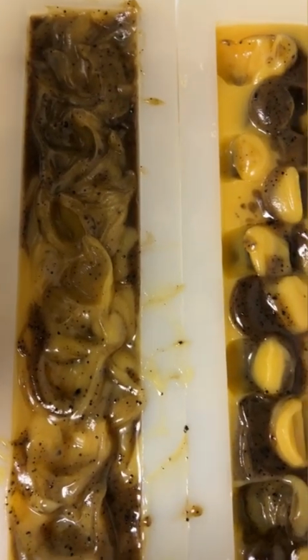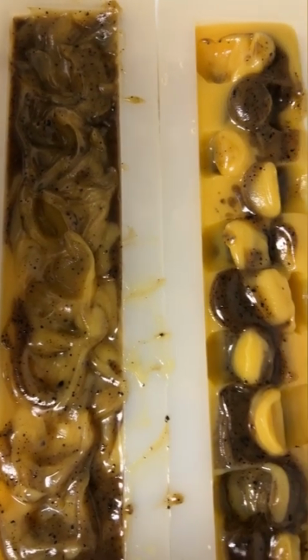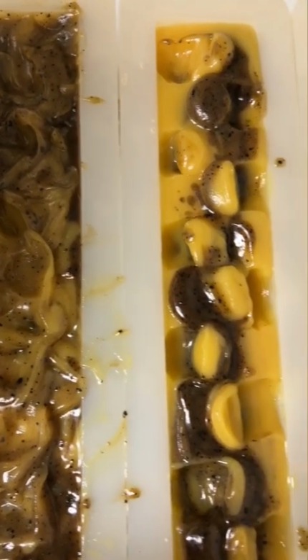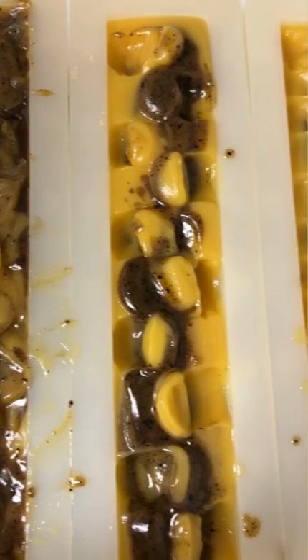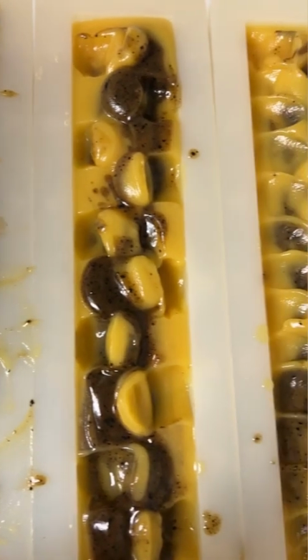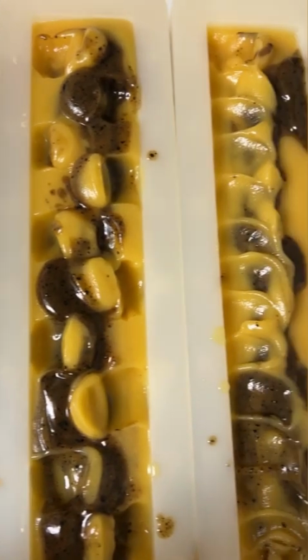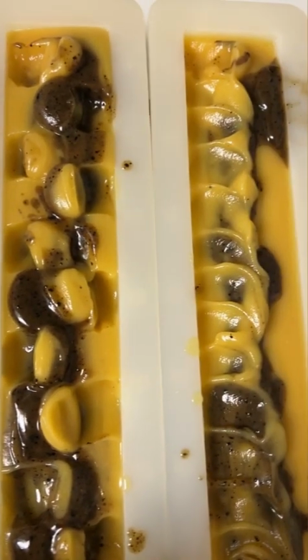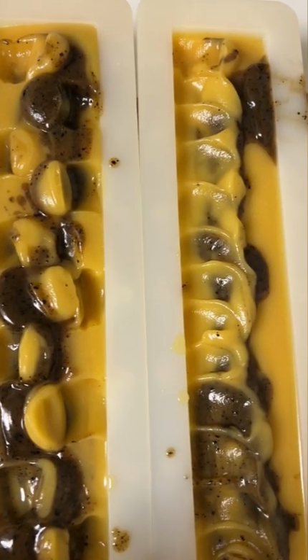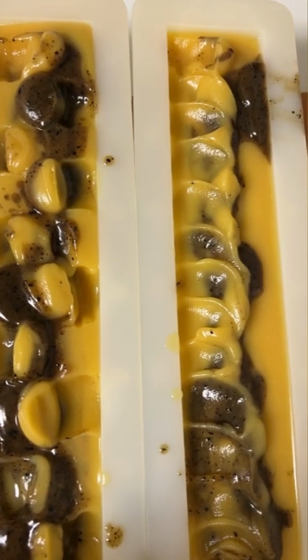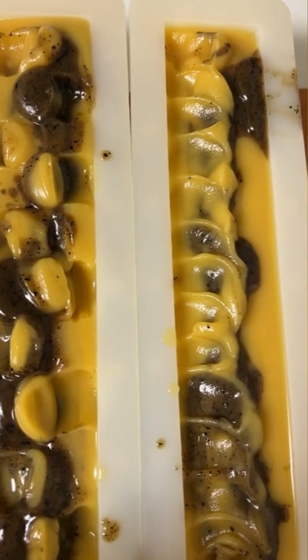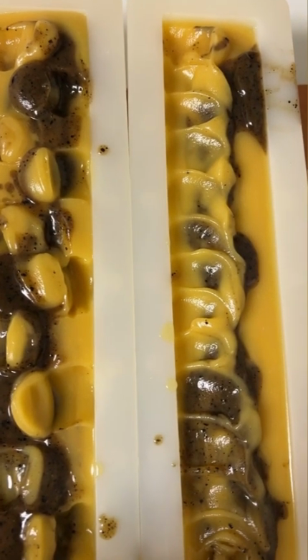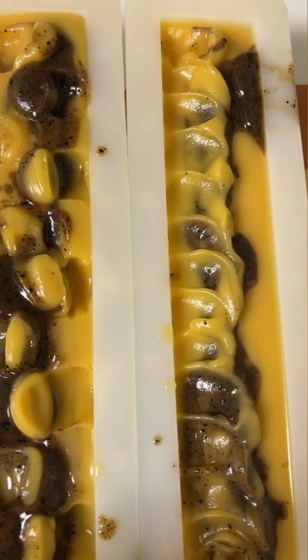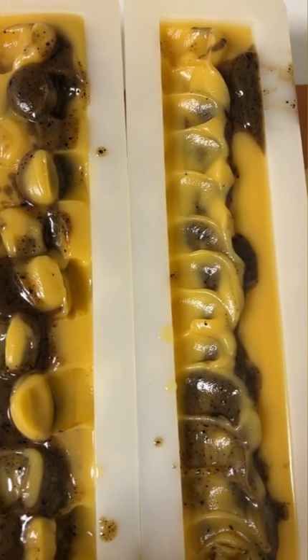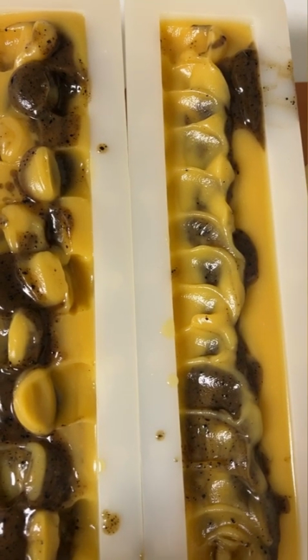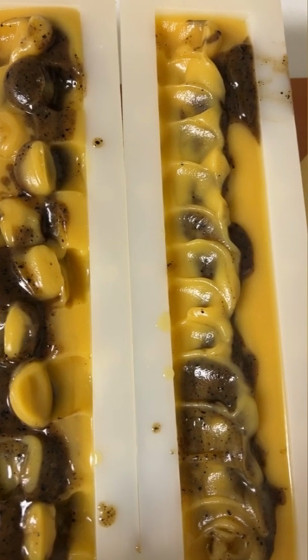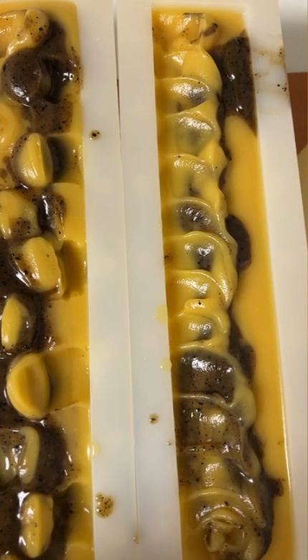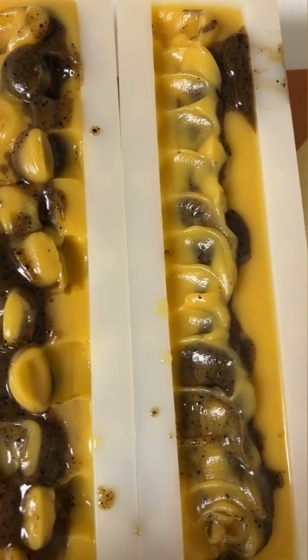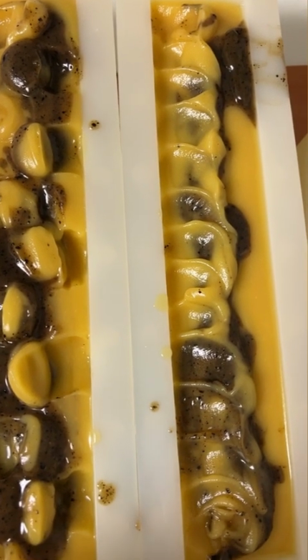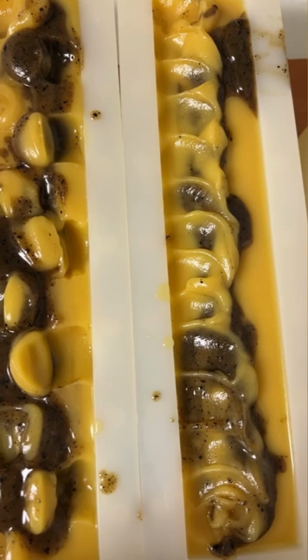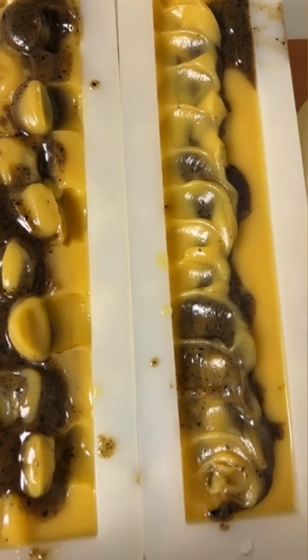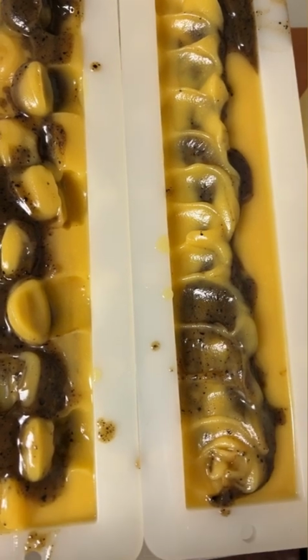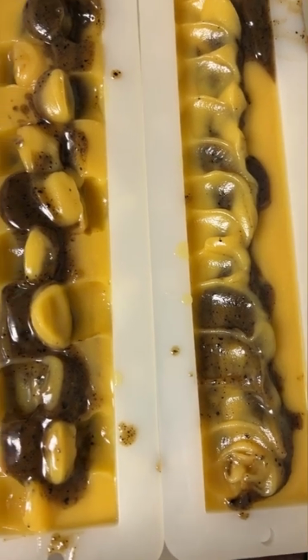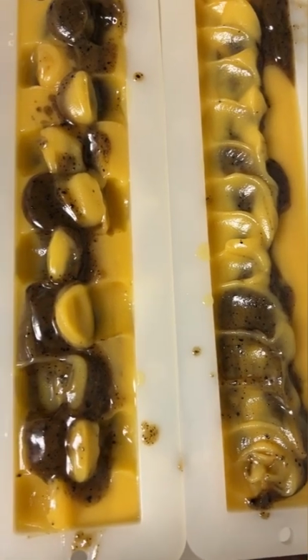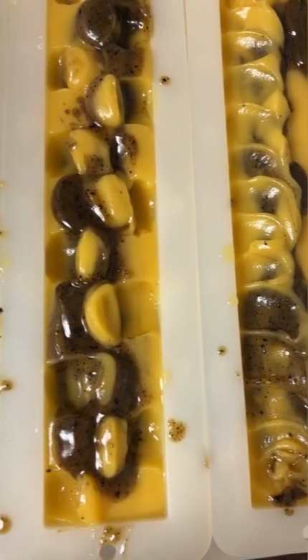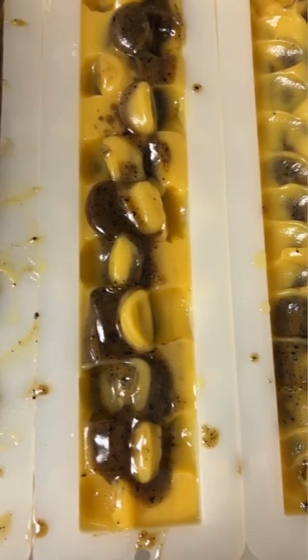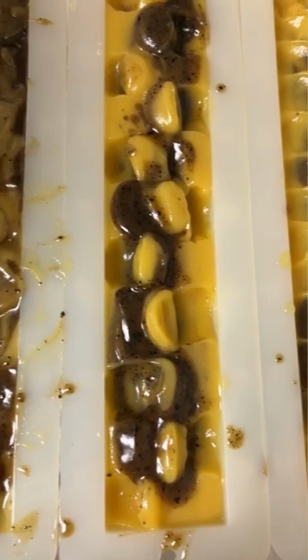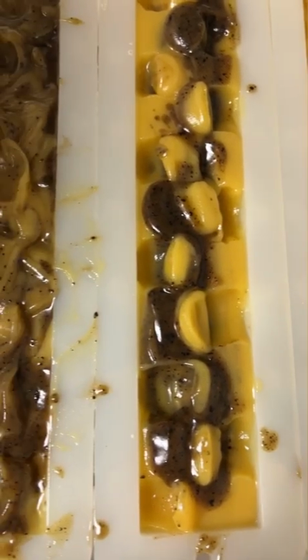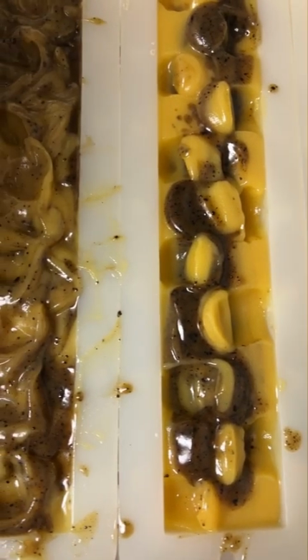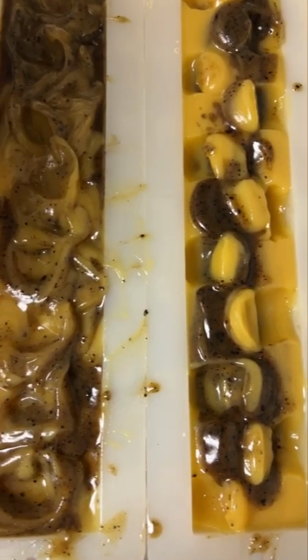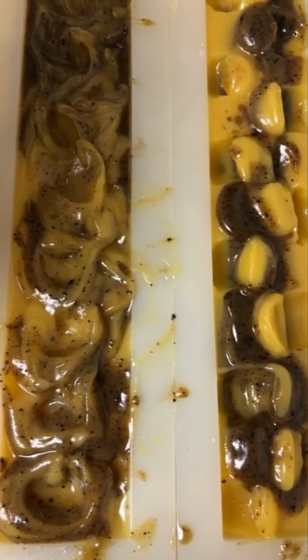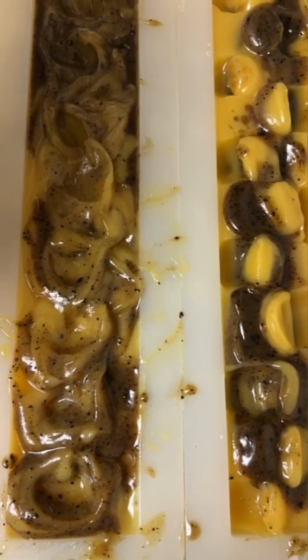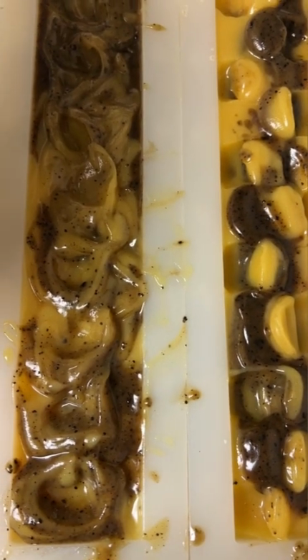Oh my goodness, I cannot wait till this one is ready. This one's going to sleep right now and then I have to wait a couple days to unmold it till it sets and it's ready to unmold. Stay tuned.